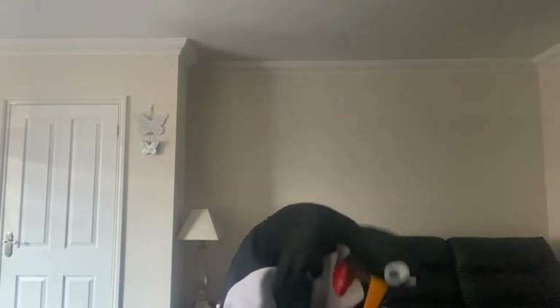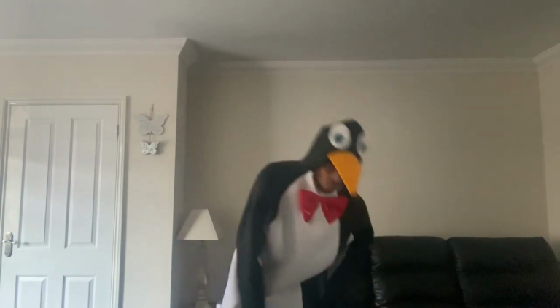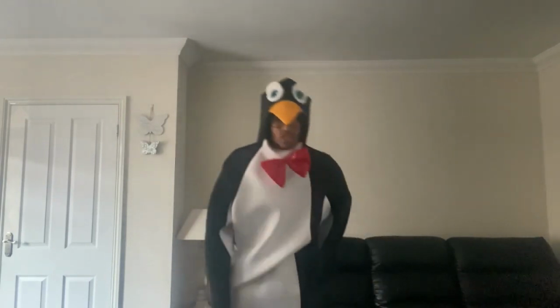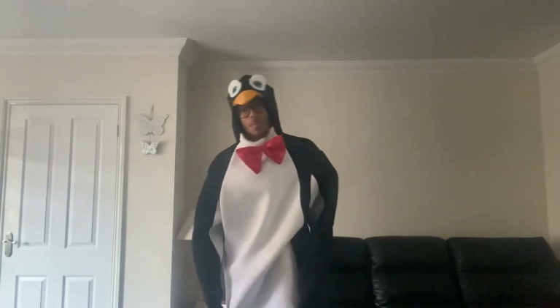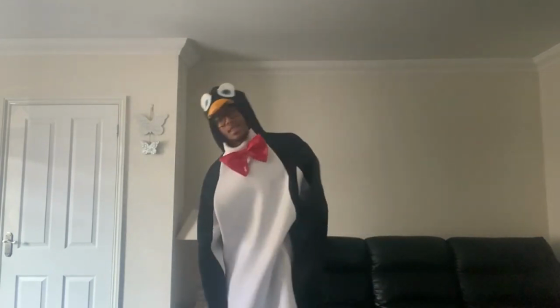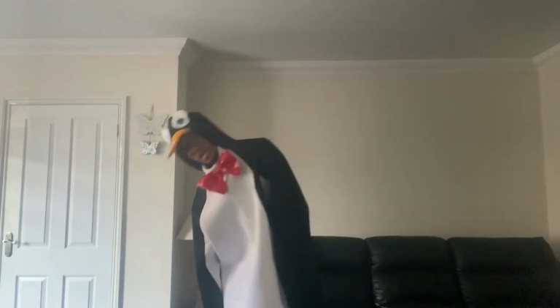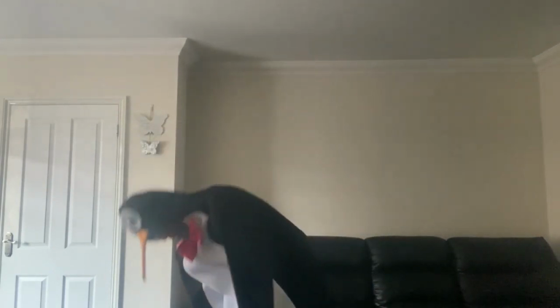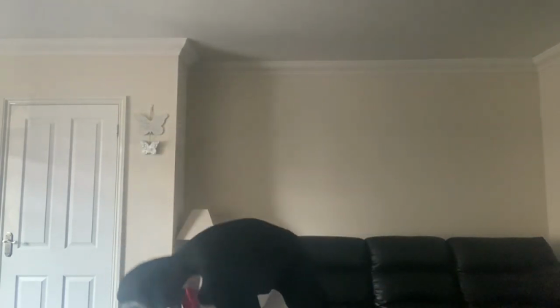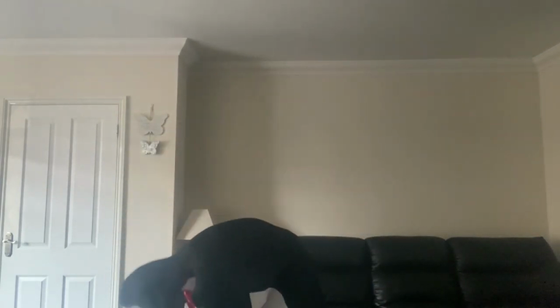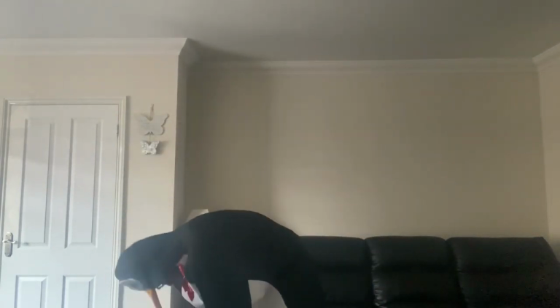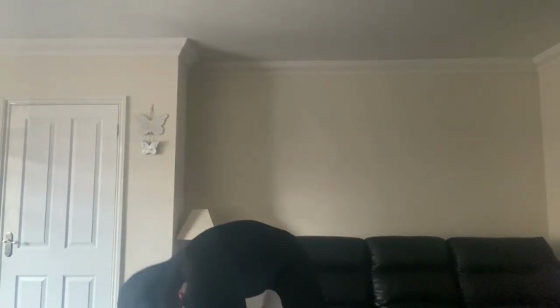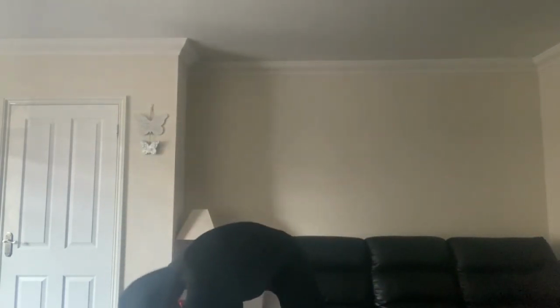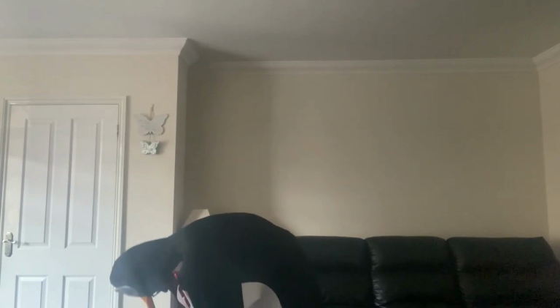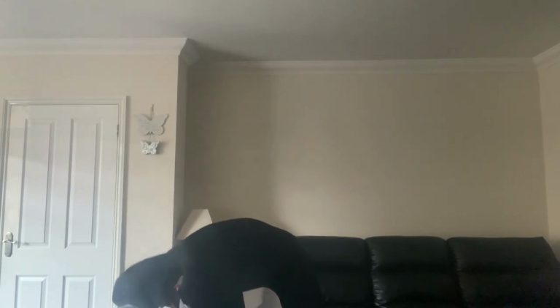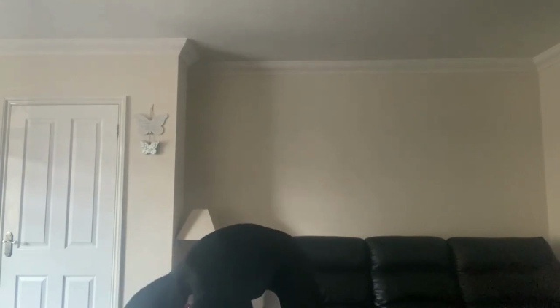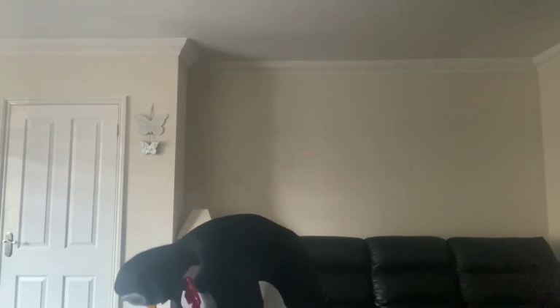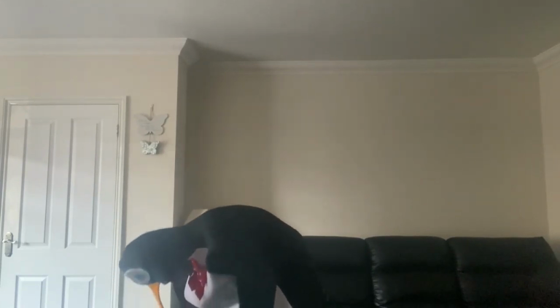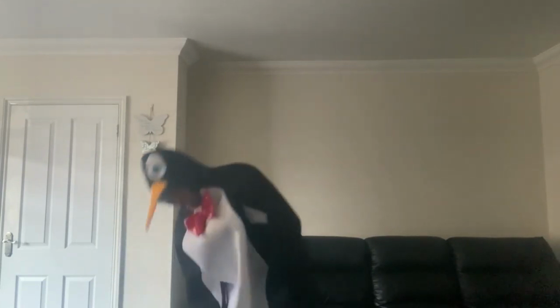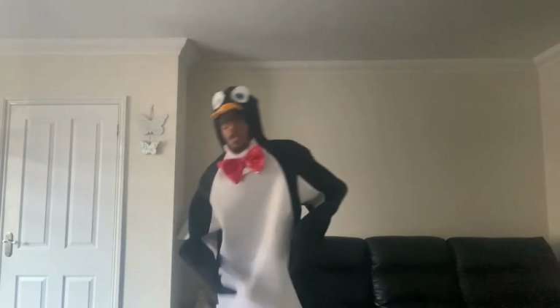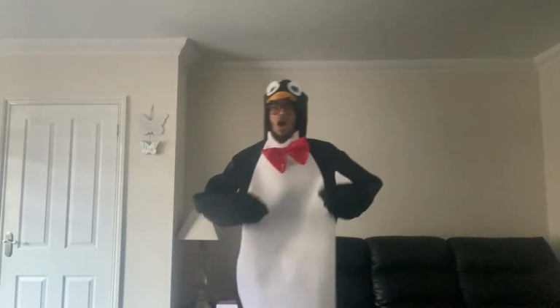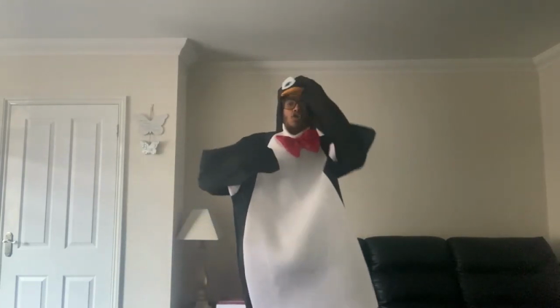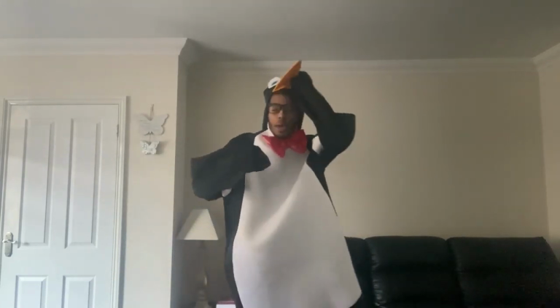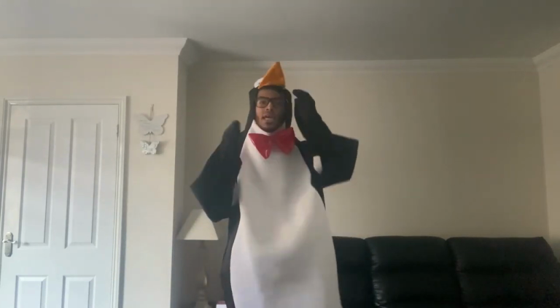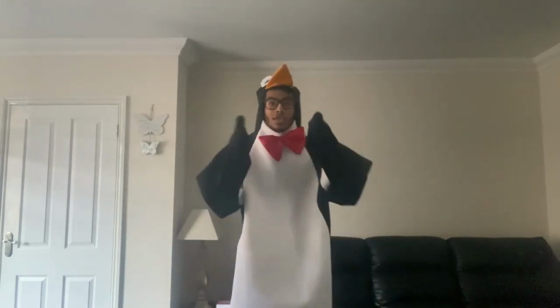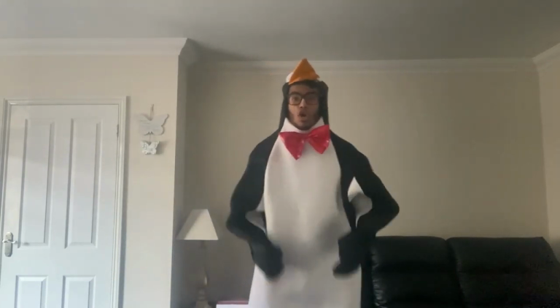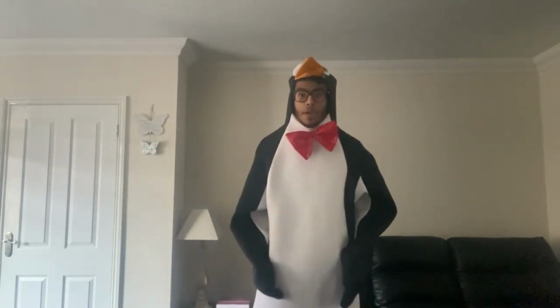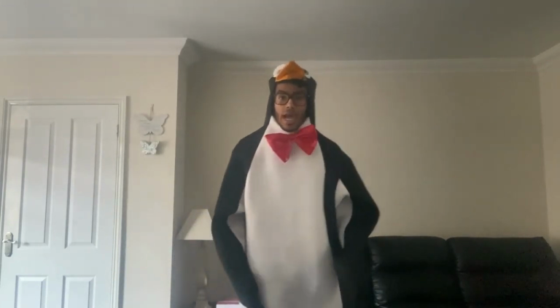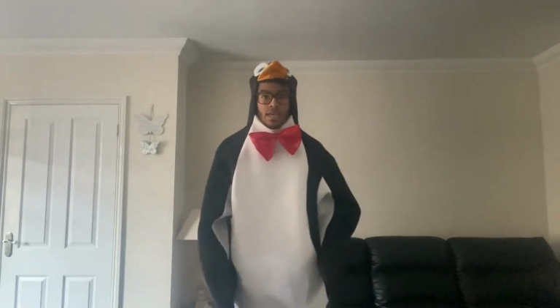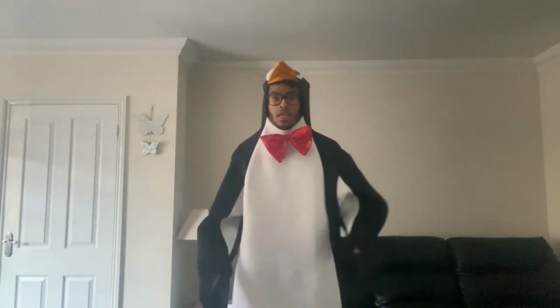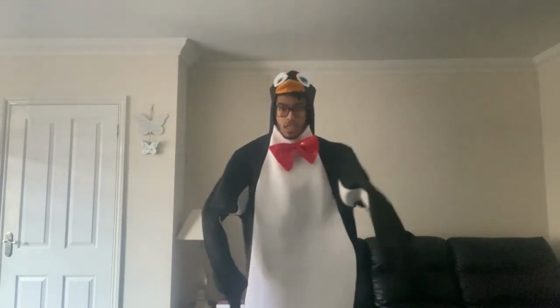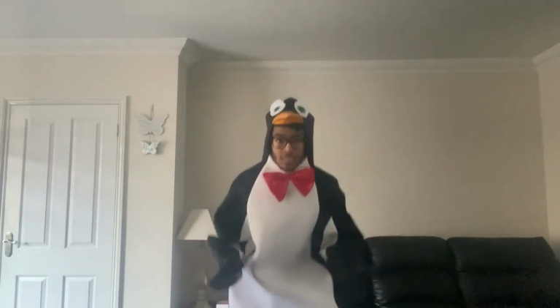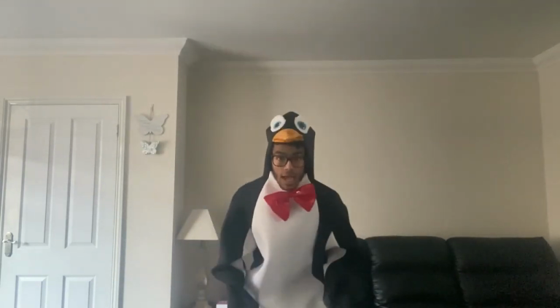Great job! Other leg. Okay, I'll do it and then you copy. So: slap, slap, clap, clap.